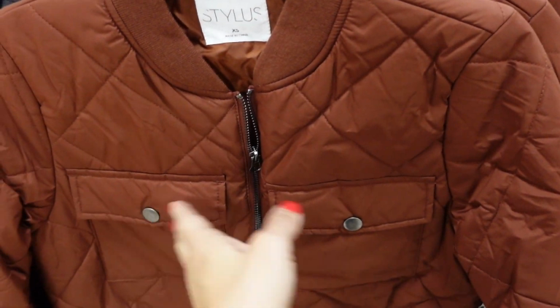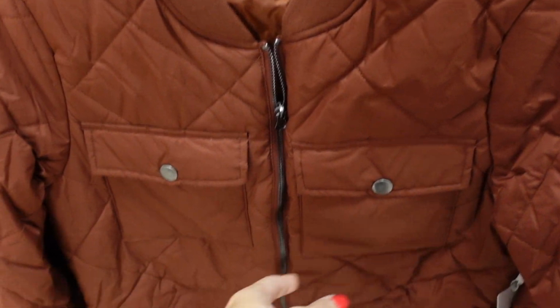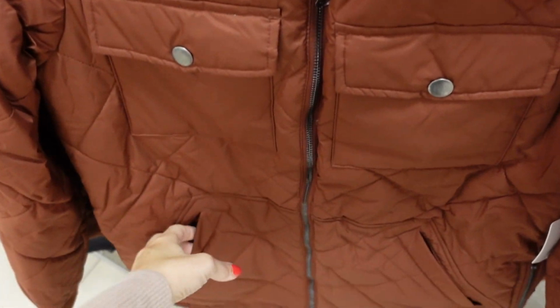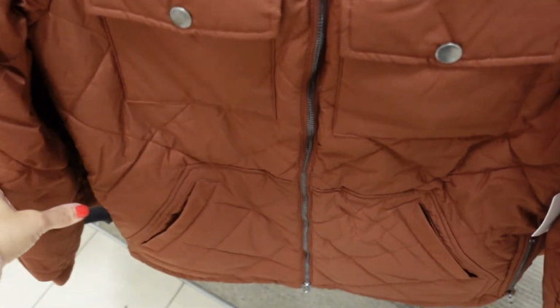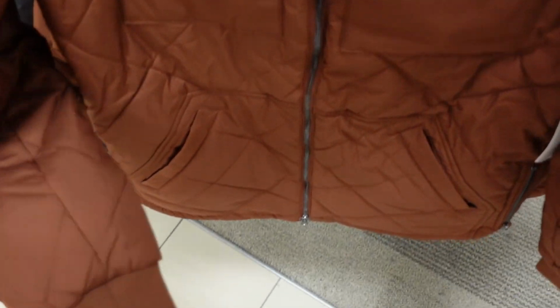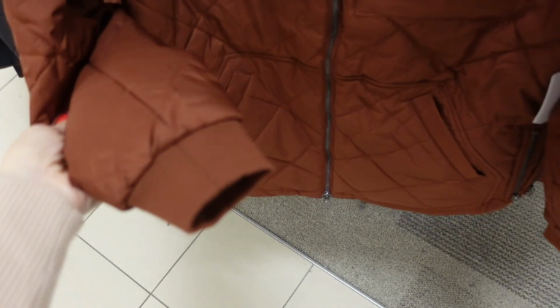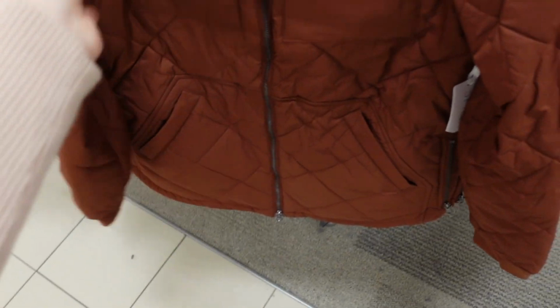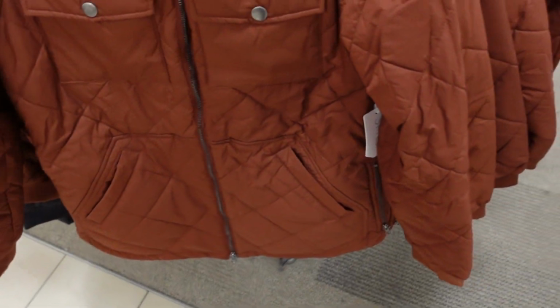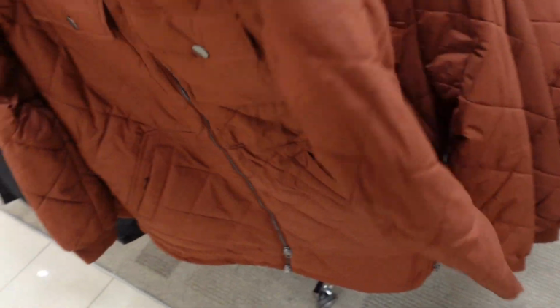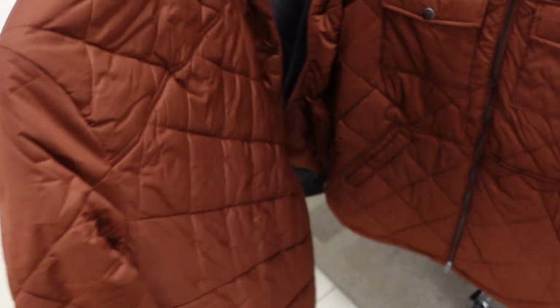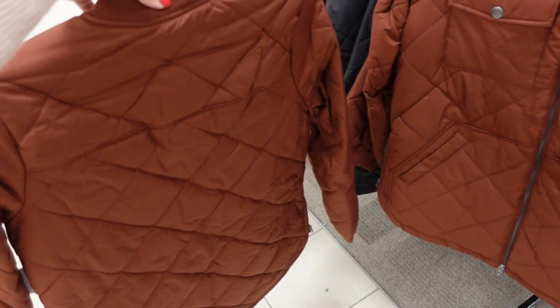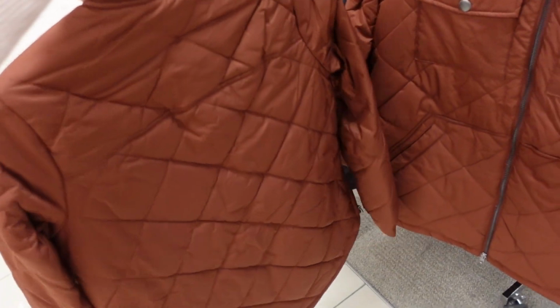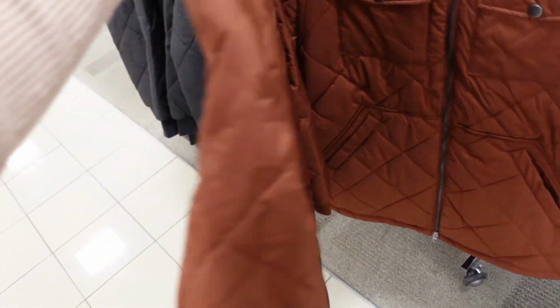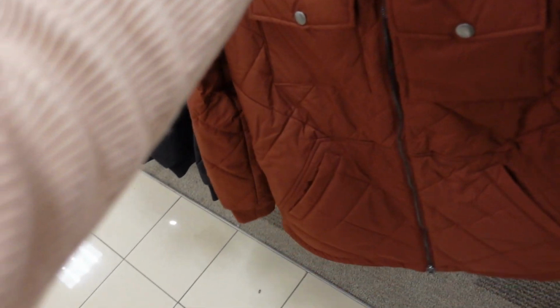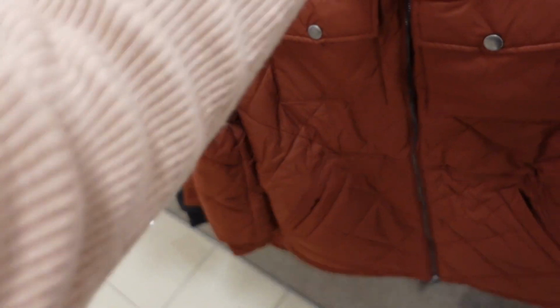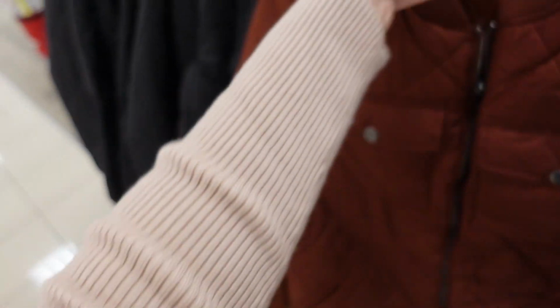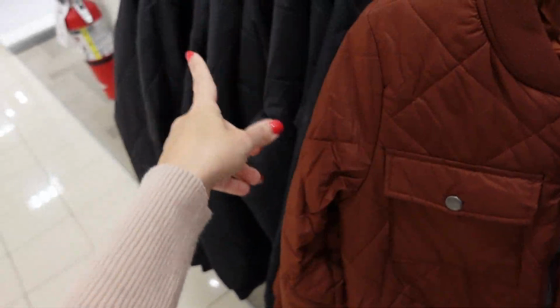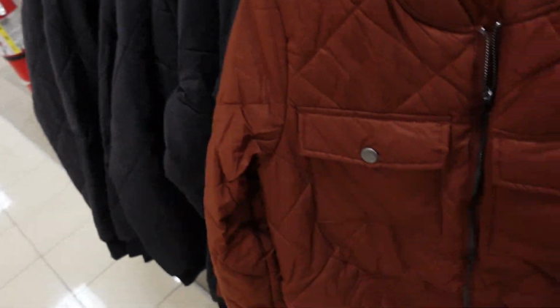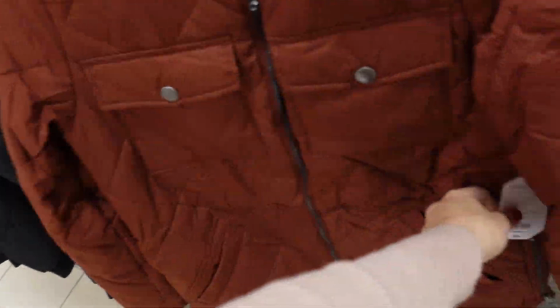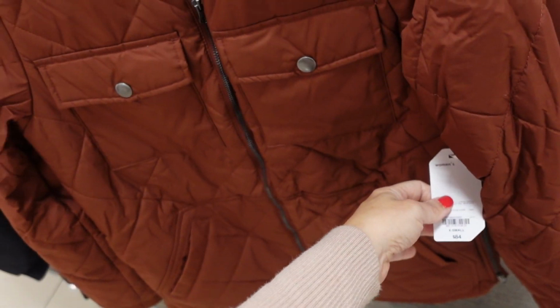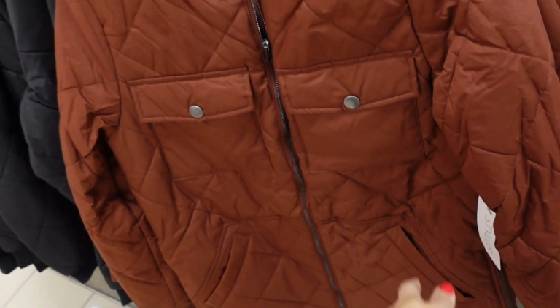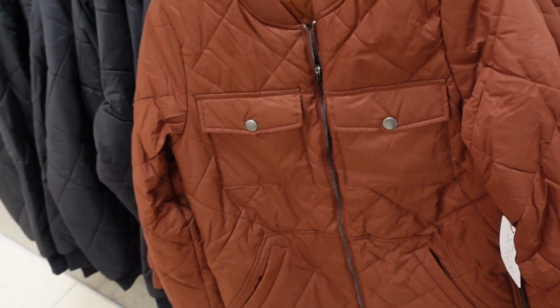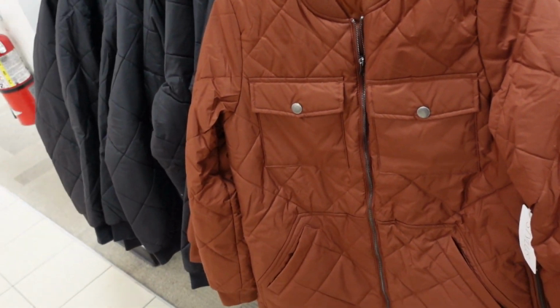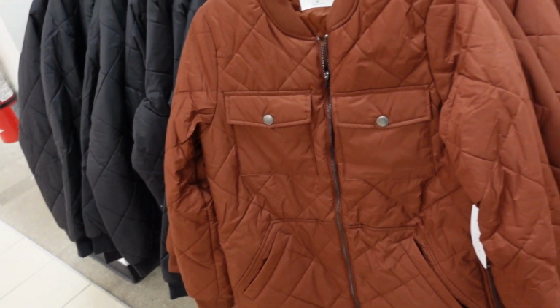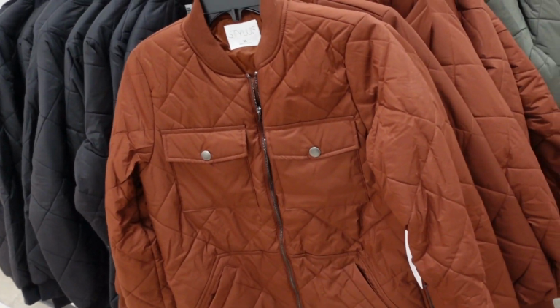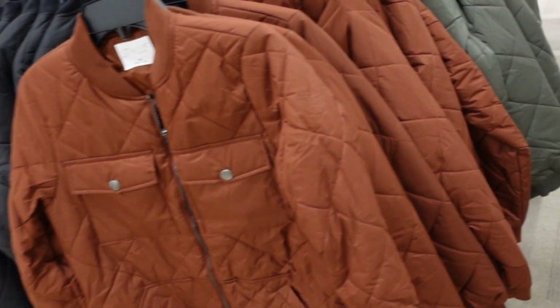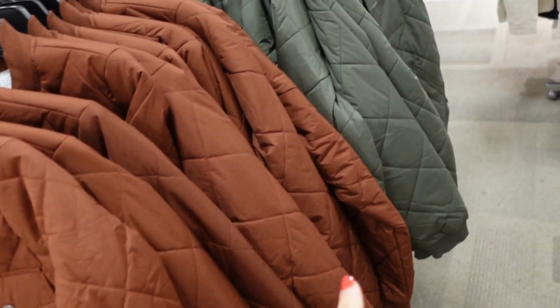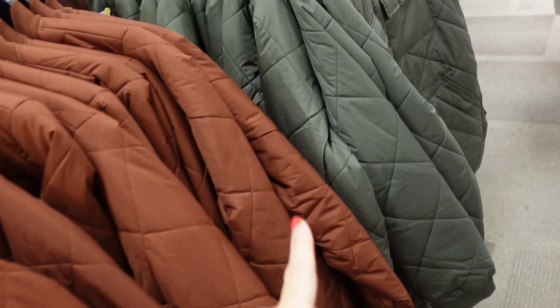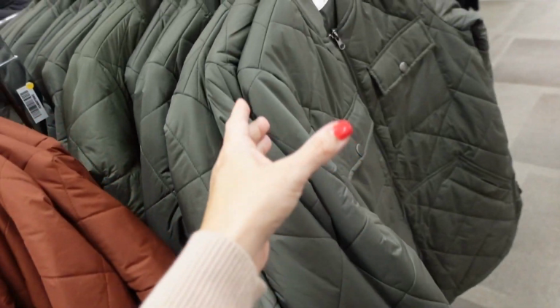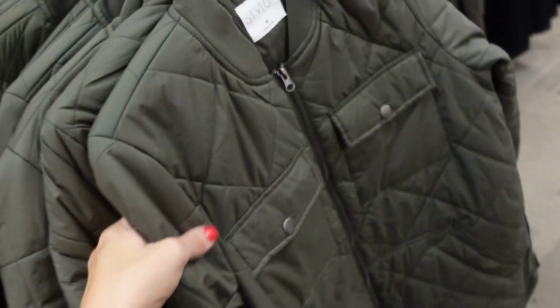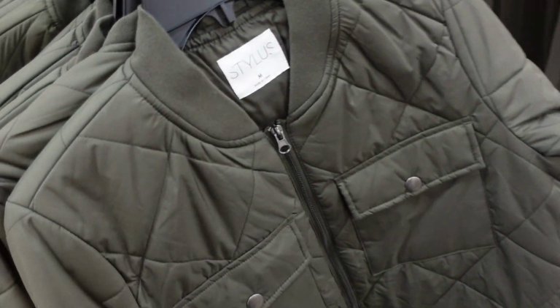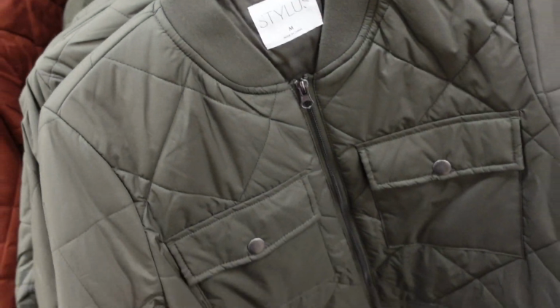A quilted shacket from Stylus with ribbing around the neckline, zip front, two flat pockets, side pockets, and ribbed wrists. Comes in rust quilted and black. This line is 30% off — regularly $84, down to $57.99. Also comes in green.